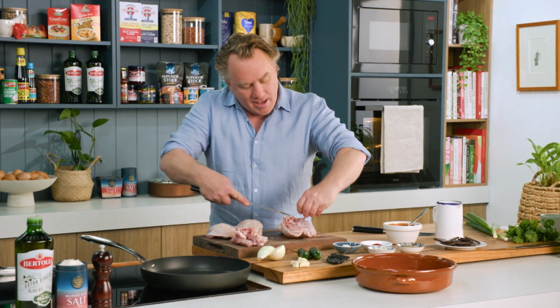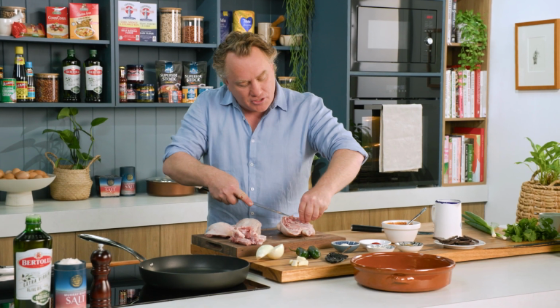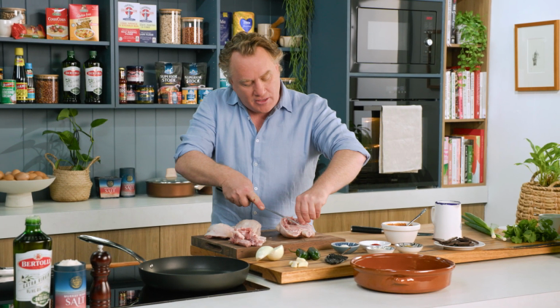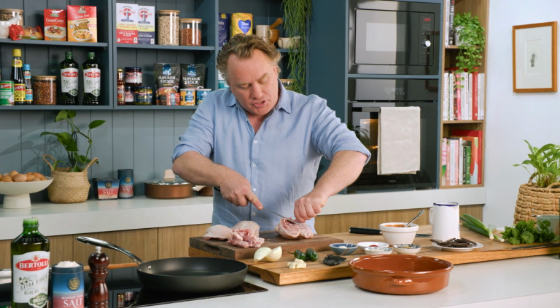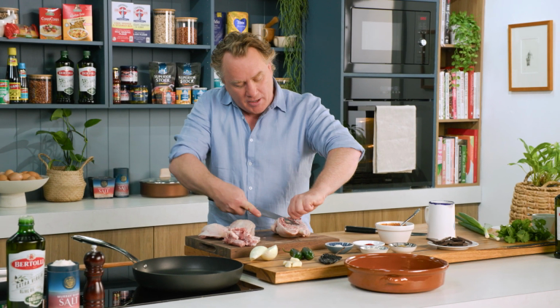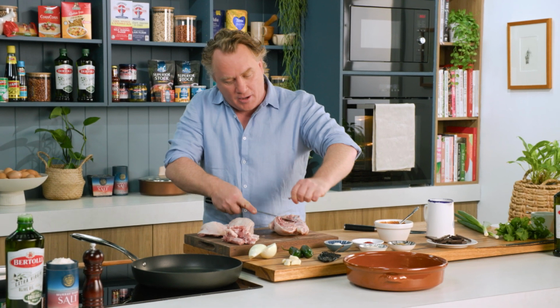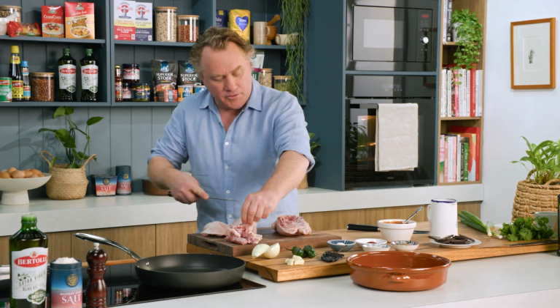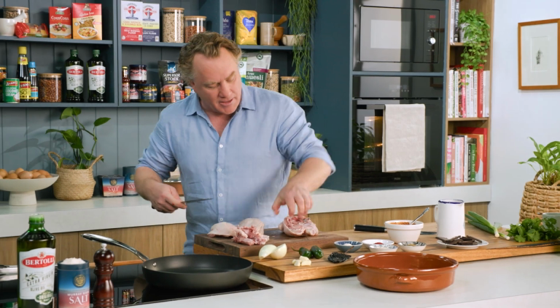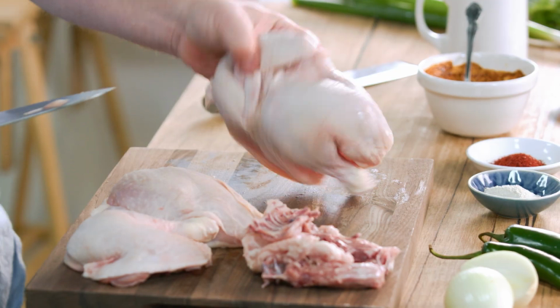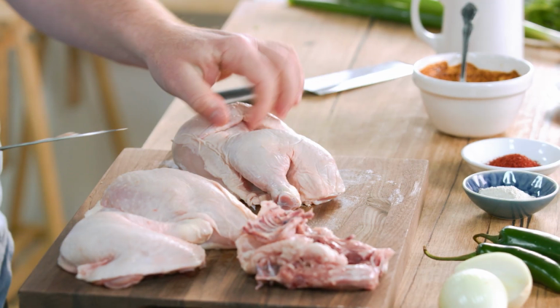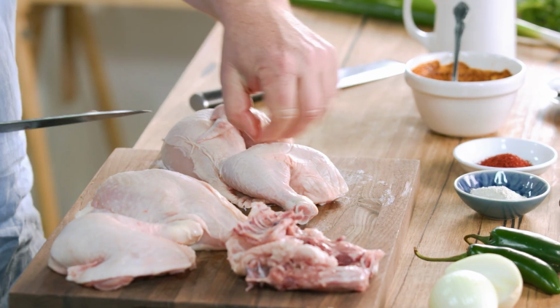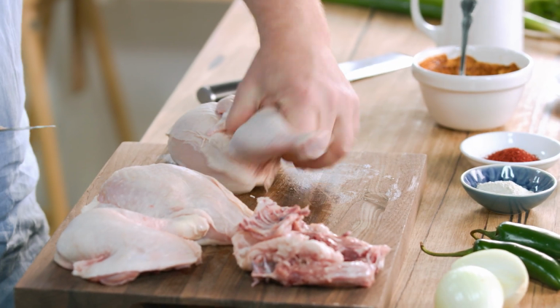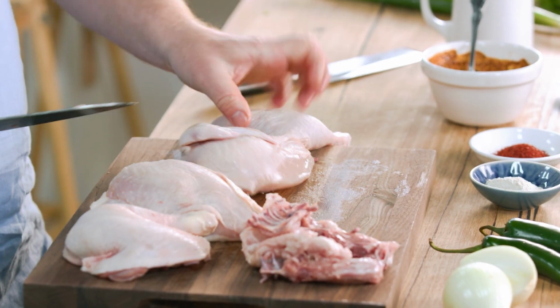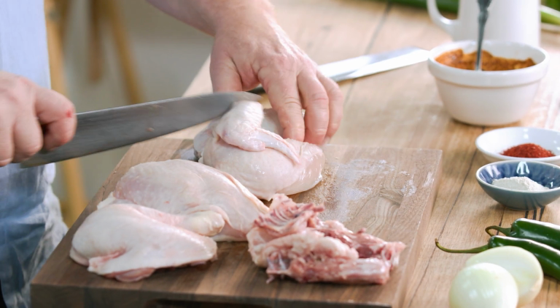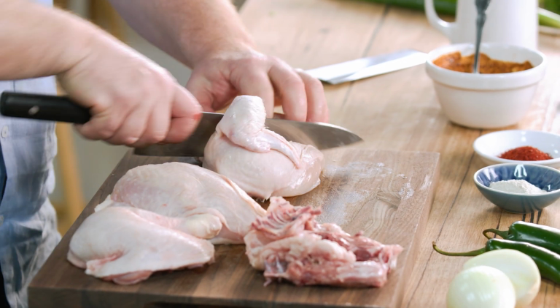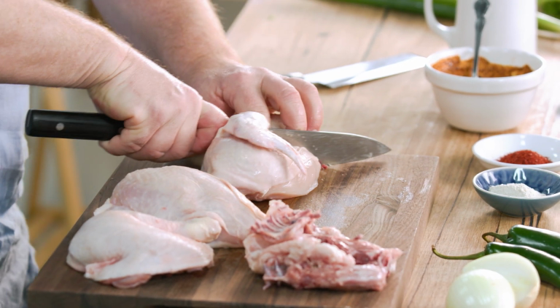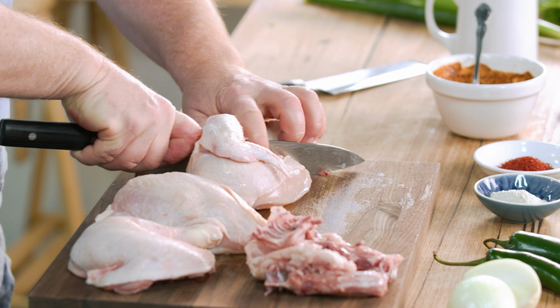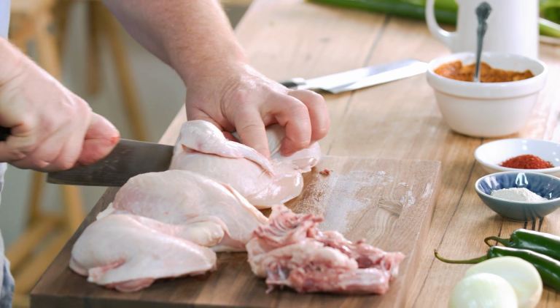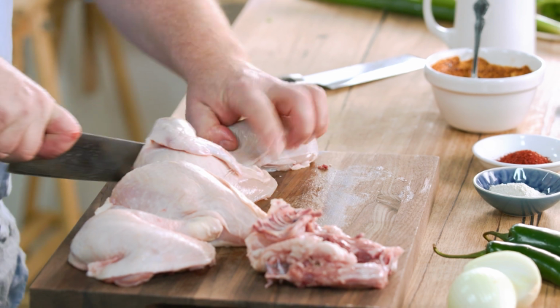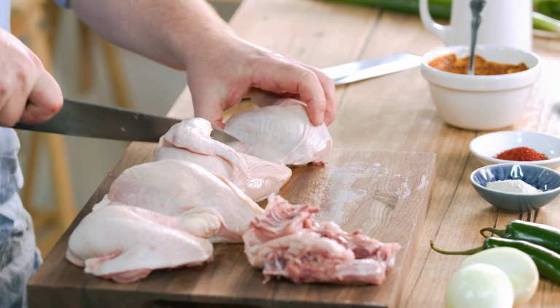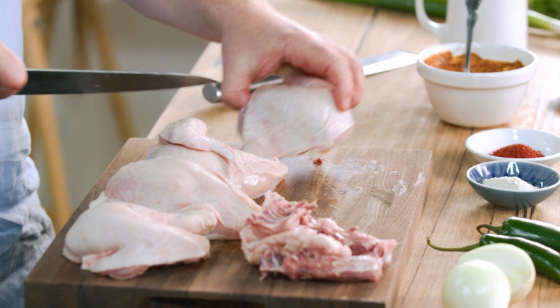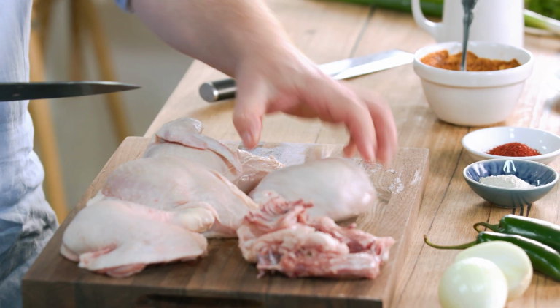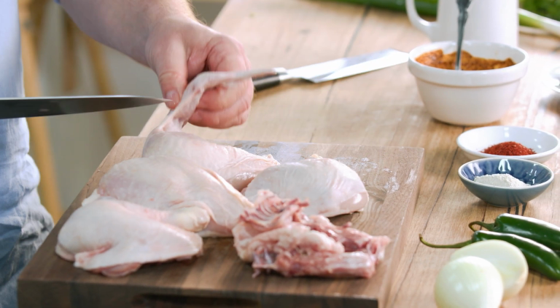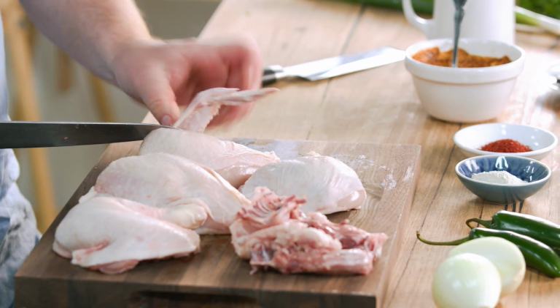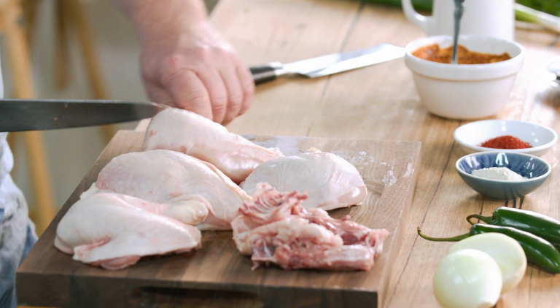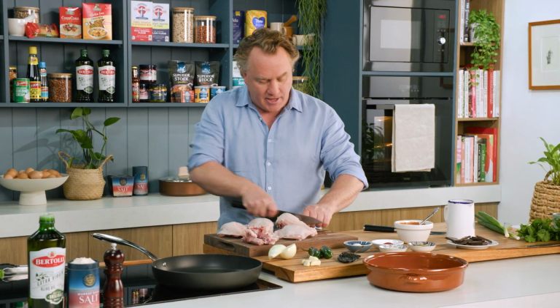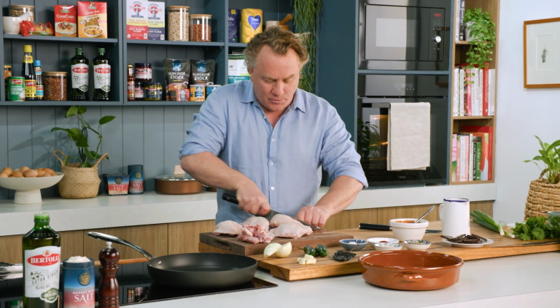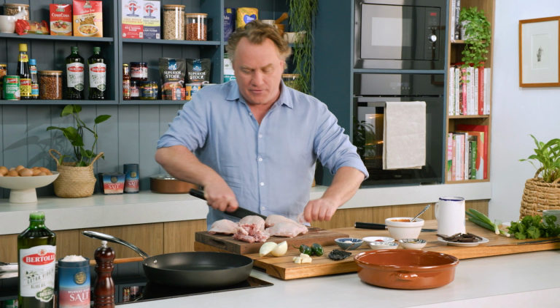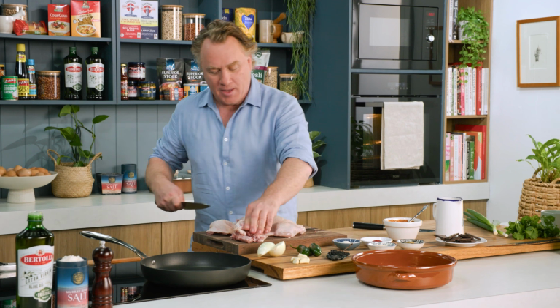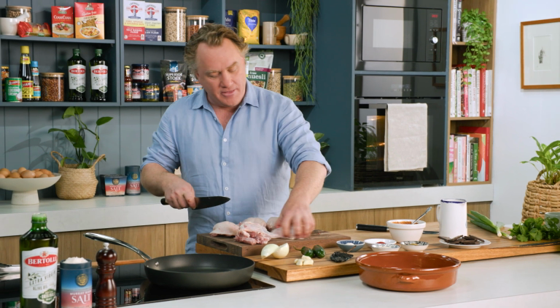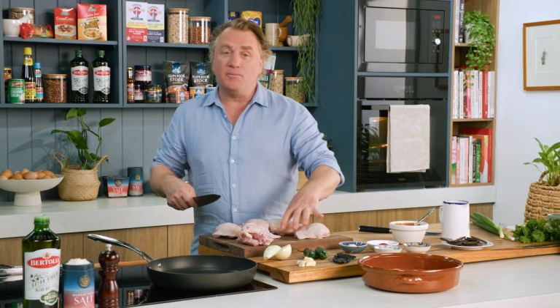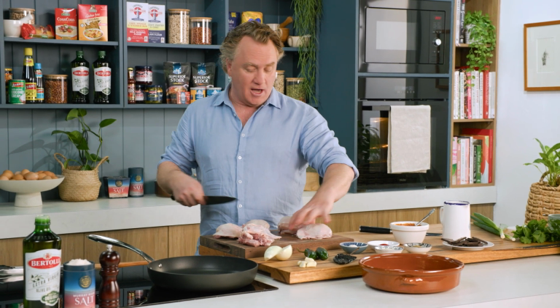I just like the big chunky pieces of bone to hold them together. Then turn it over and cut through between the Maryland and the breast. Take this little winglet off here, and then I'm good to go.